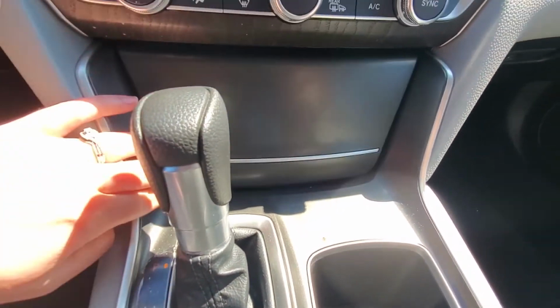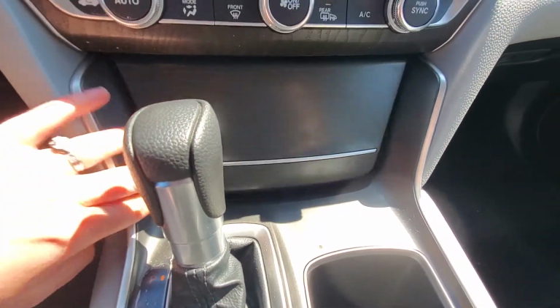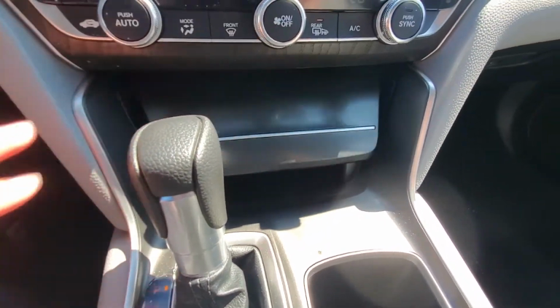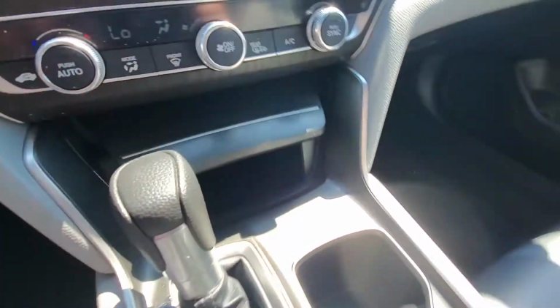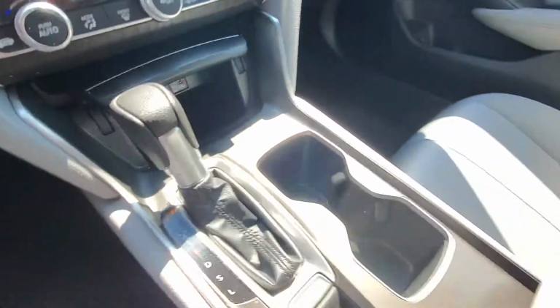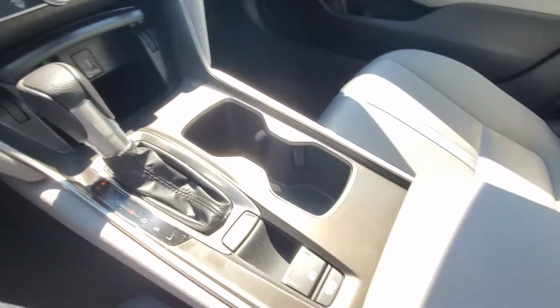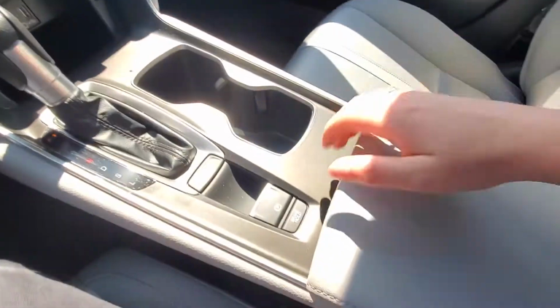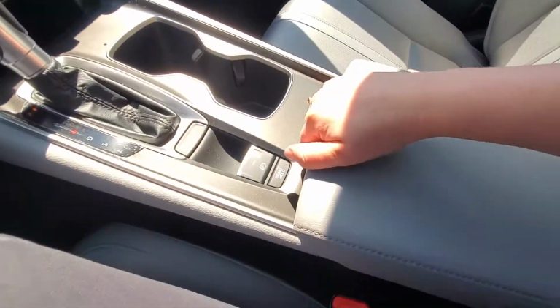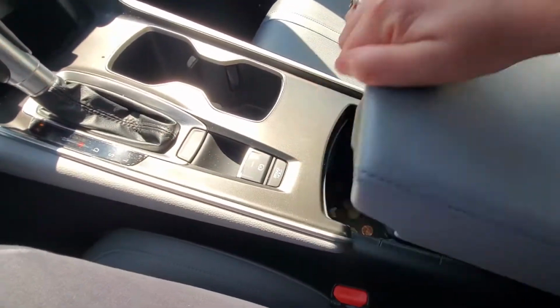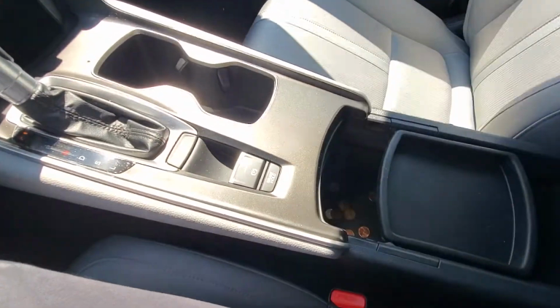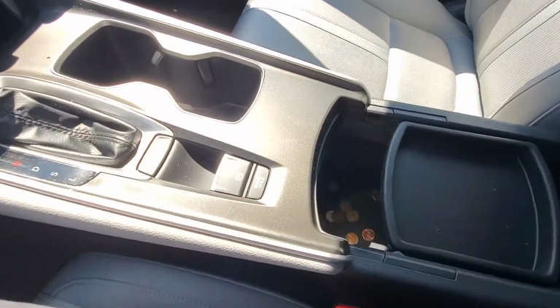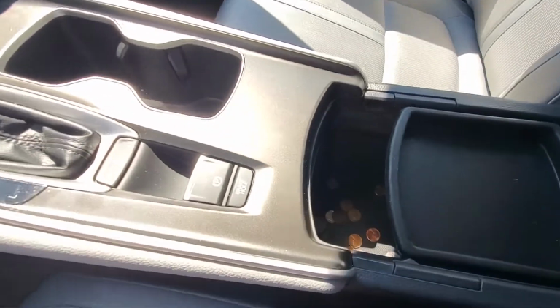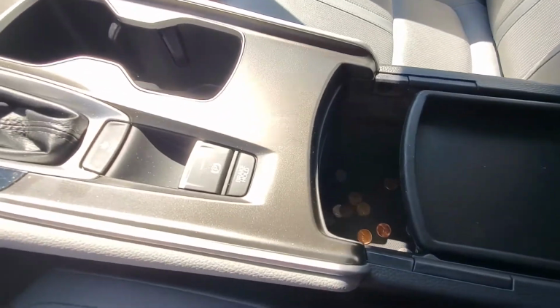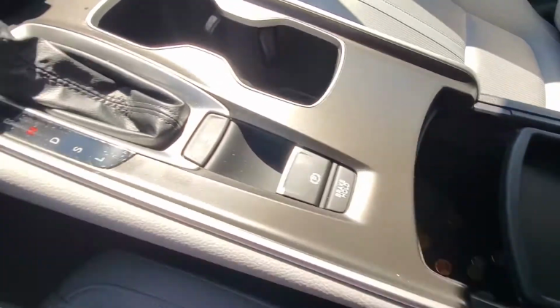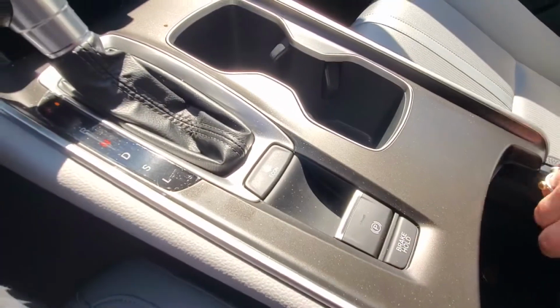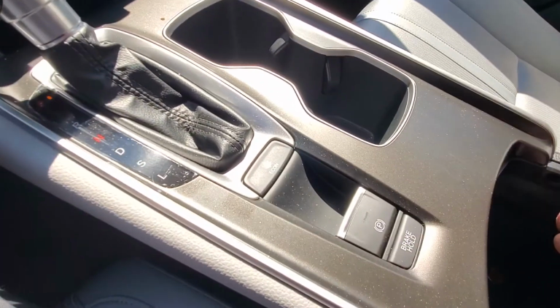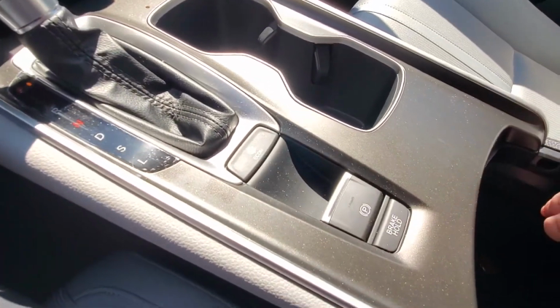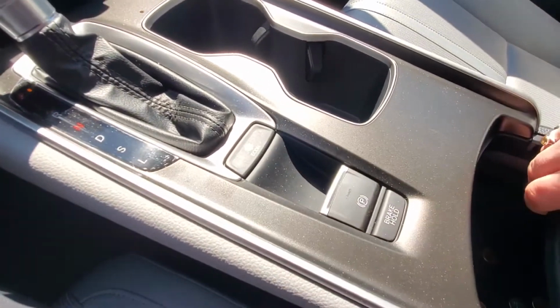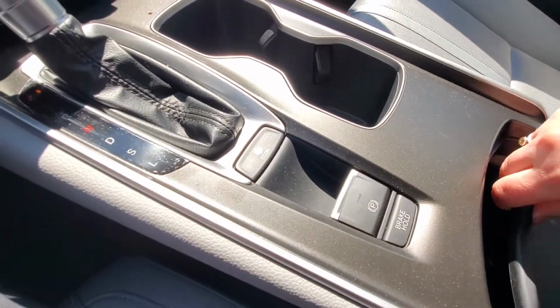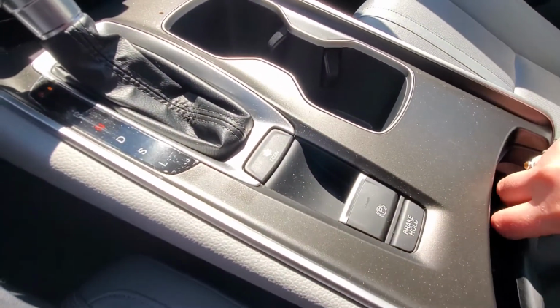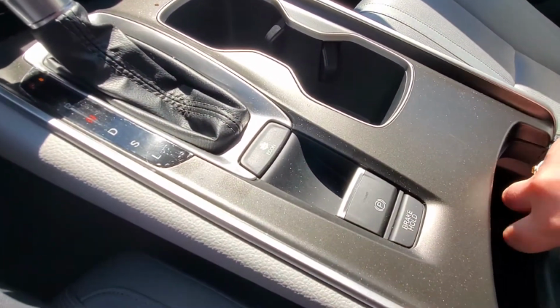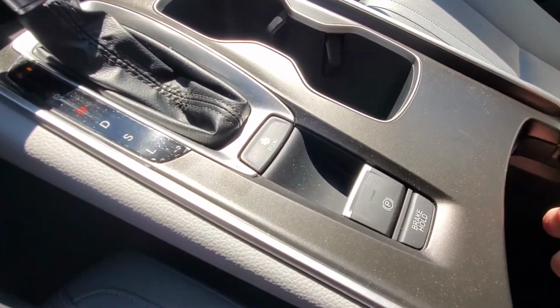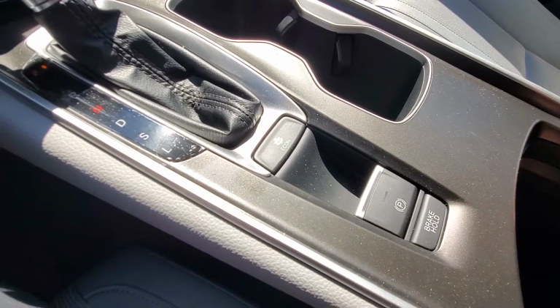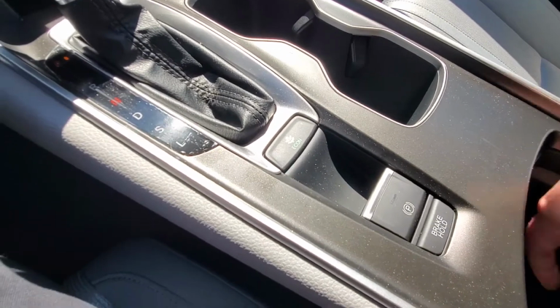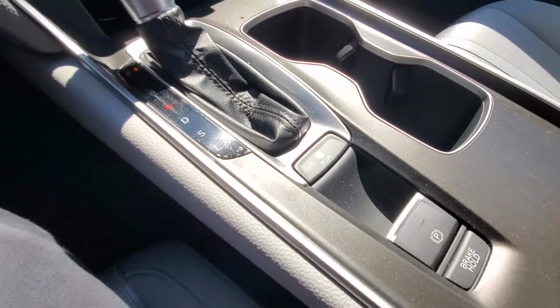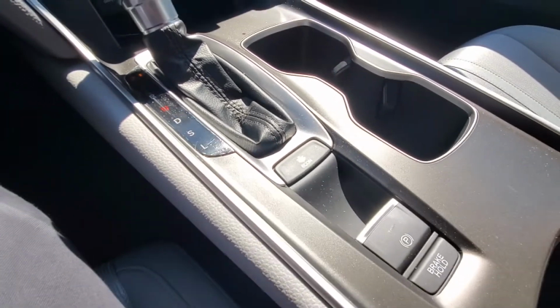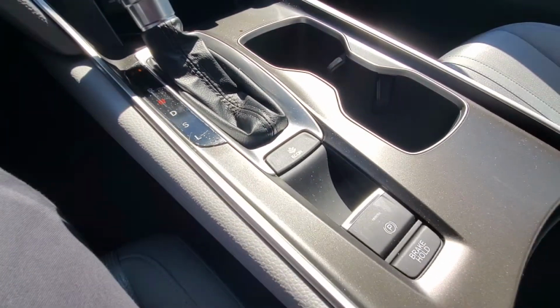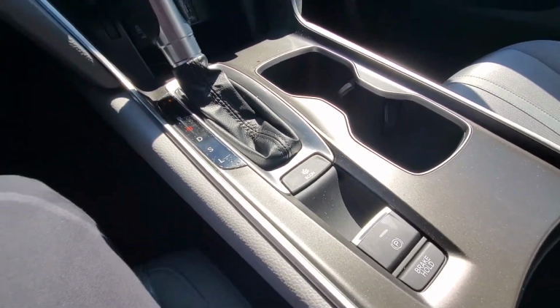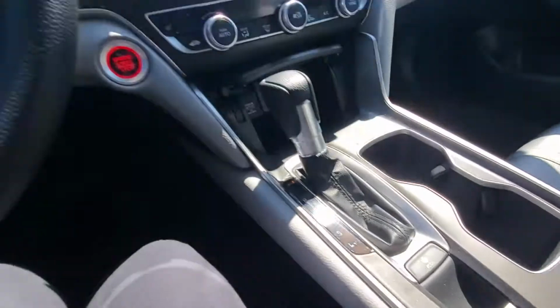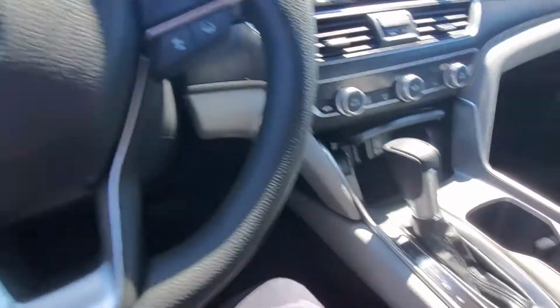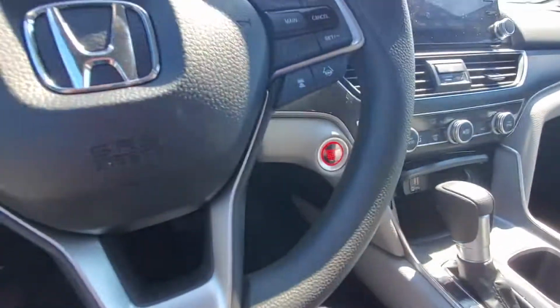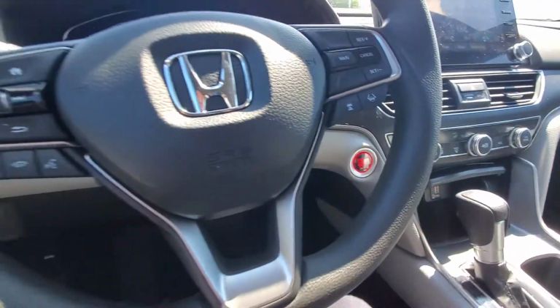There's a little compartment you can close. The large tray will slide back and forth — you can remove it, and then you have a power outlet and USB in there as well.